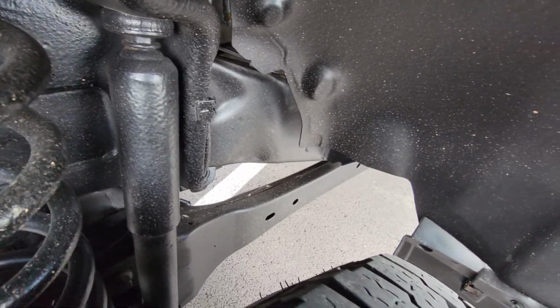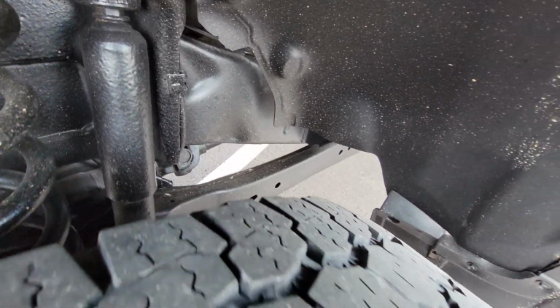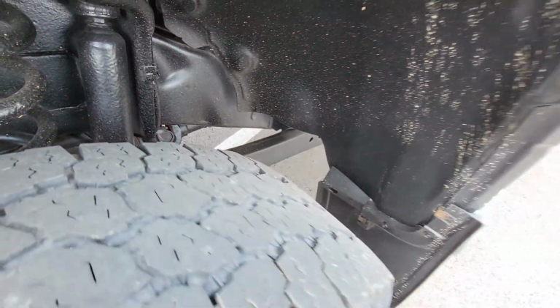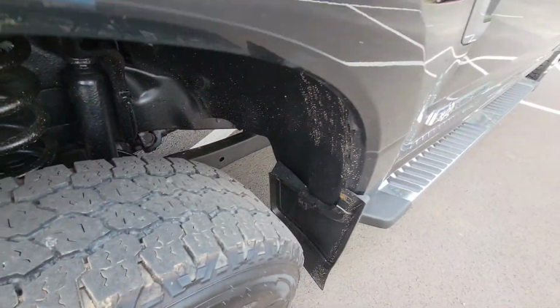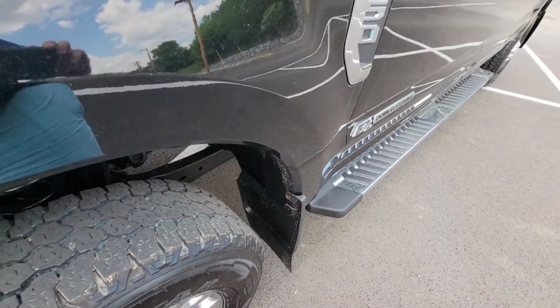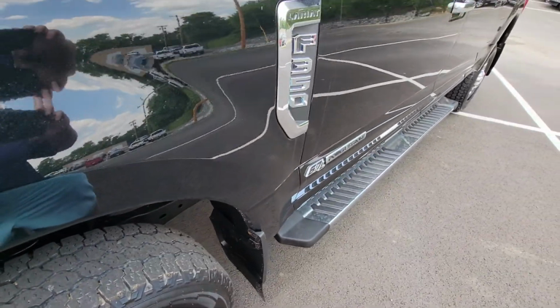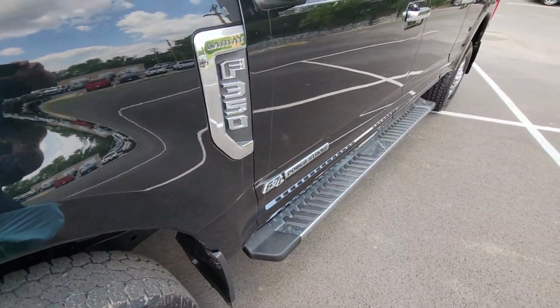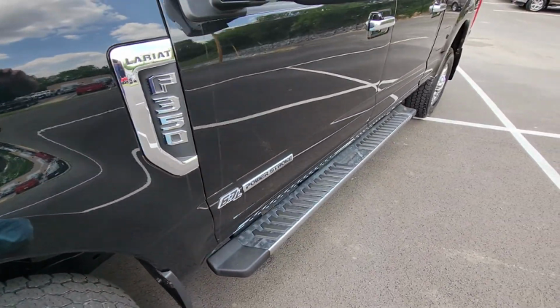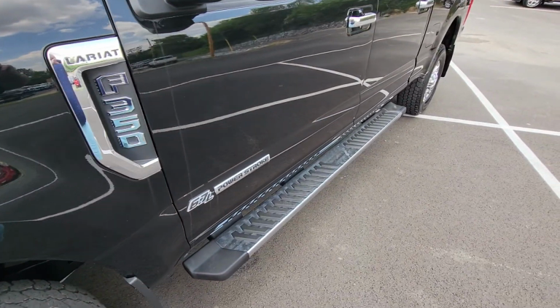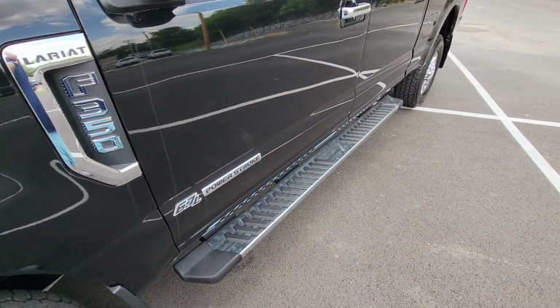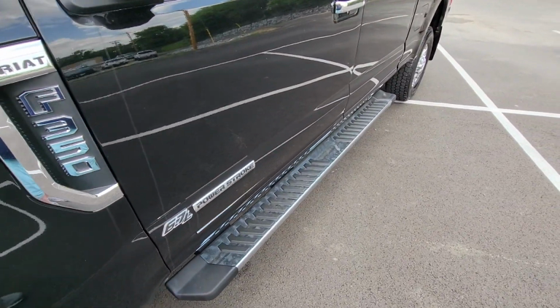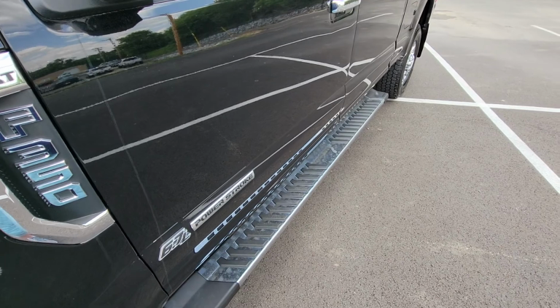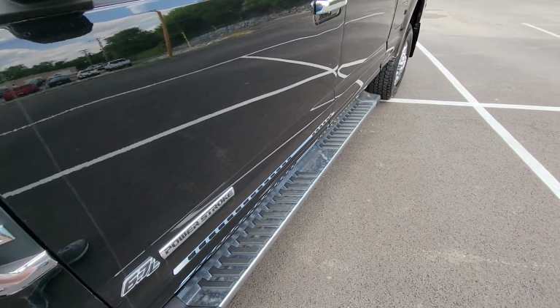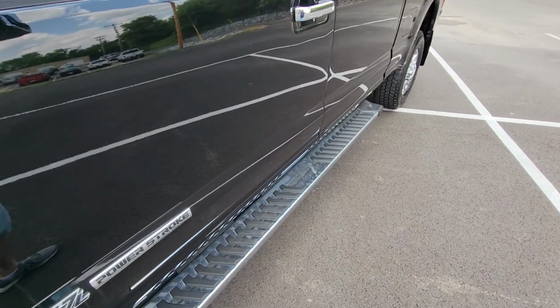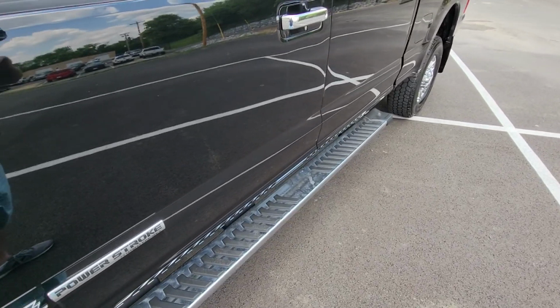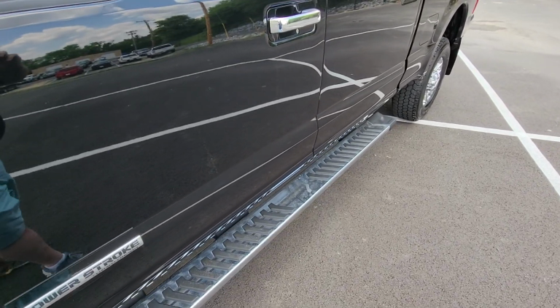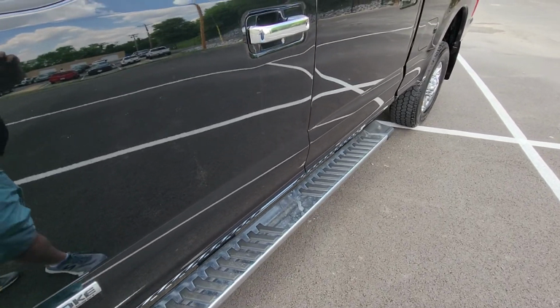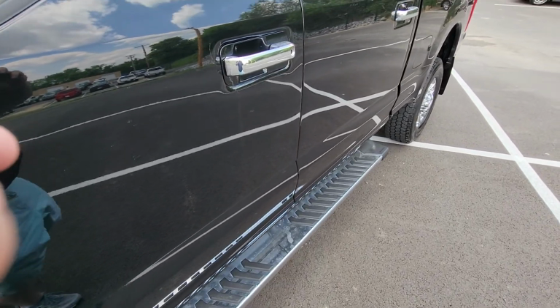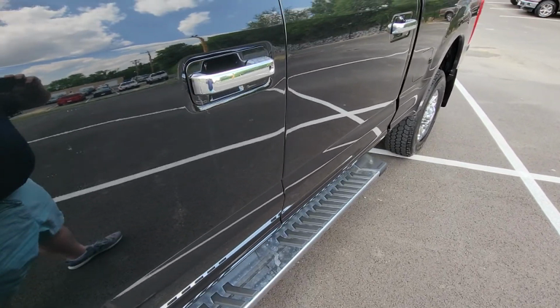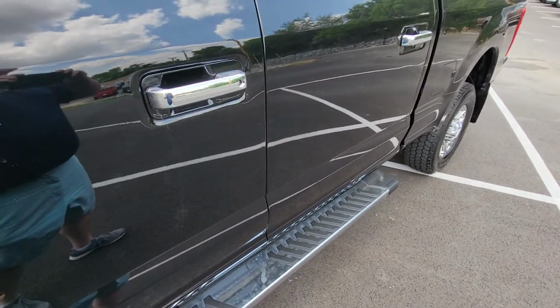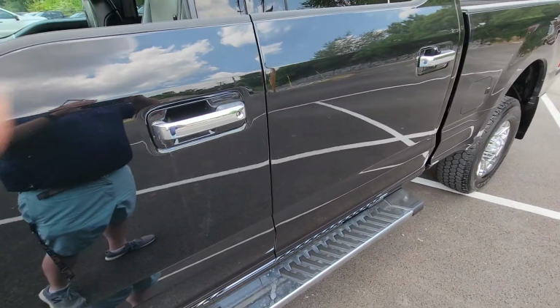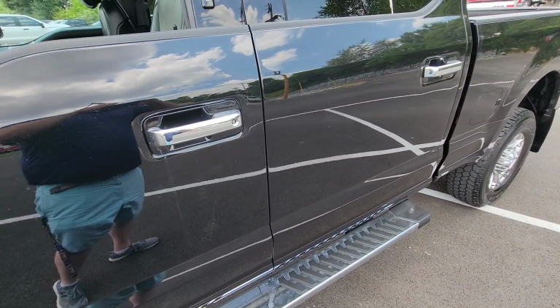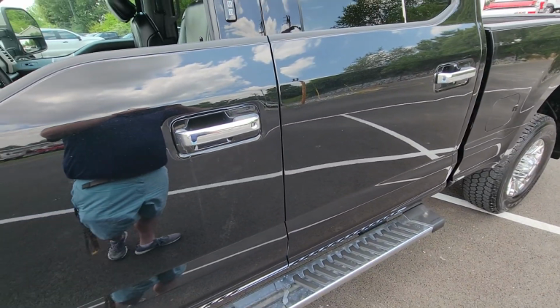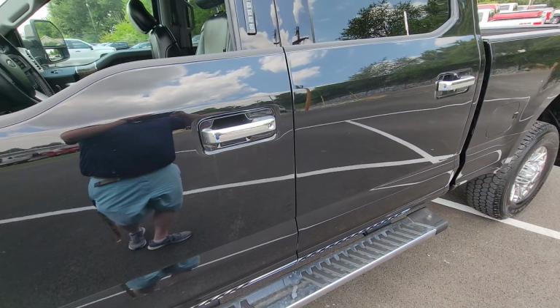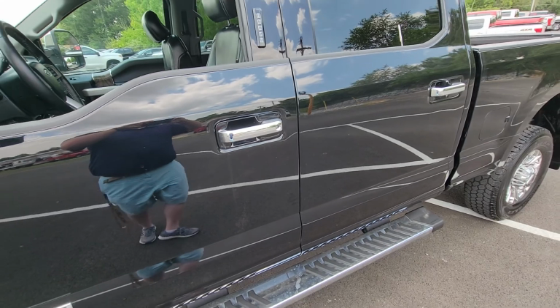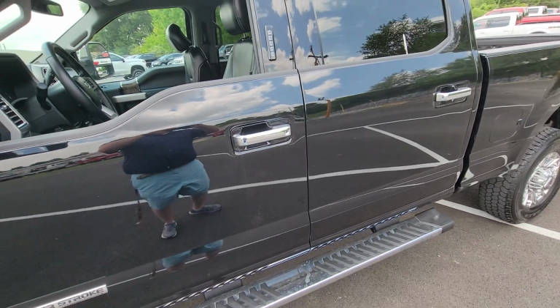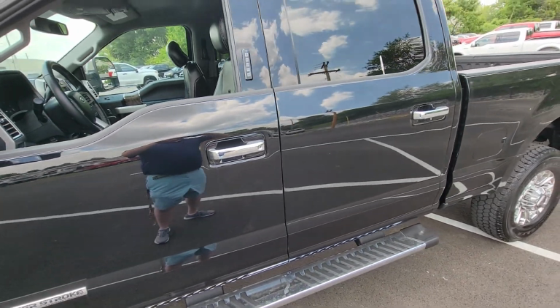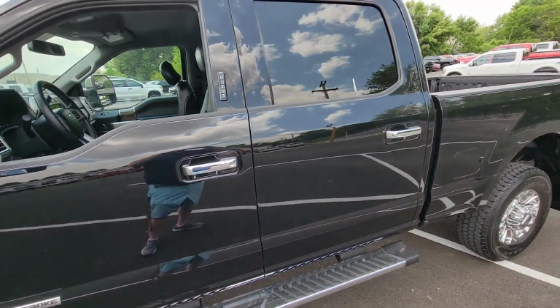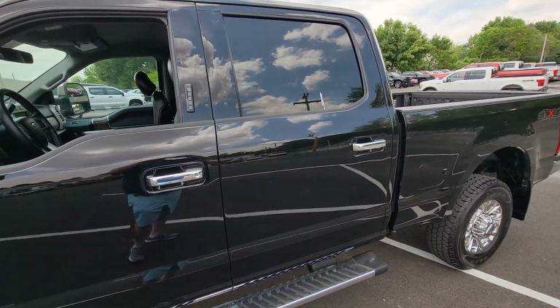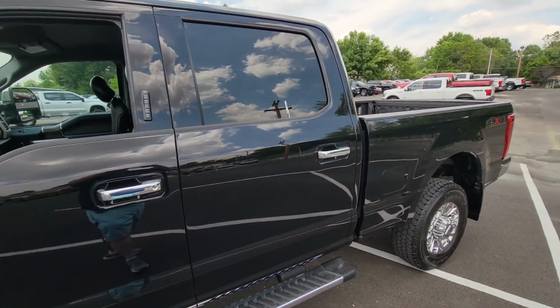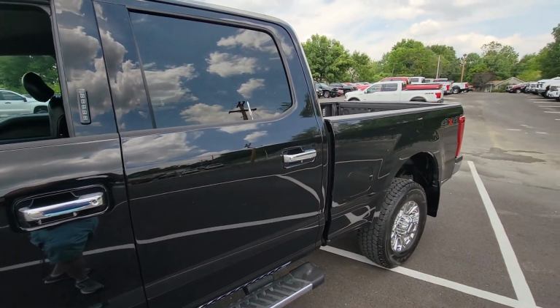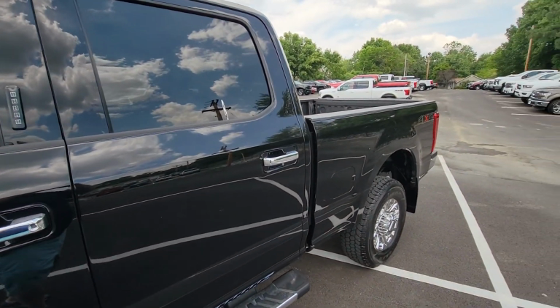Going down the side, it does have the fixed running boards. Didn't notice anything at all on the doors. Just stepping back to show you a little bit more.